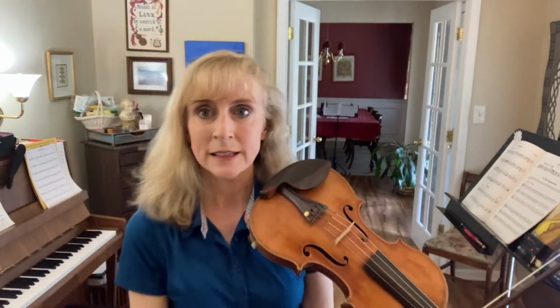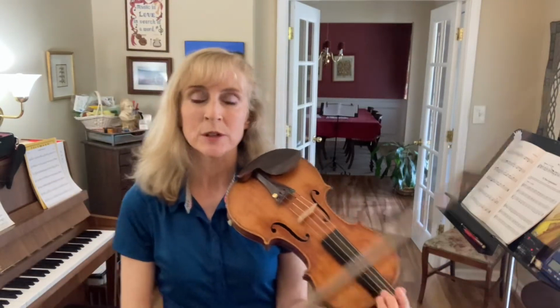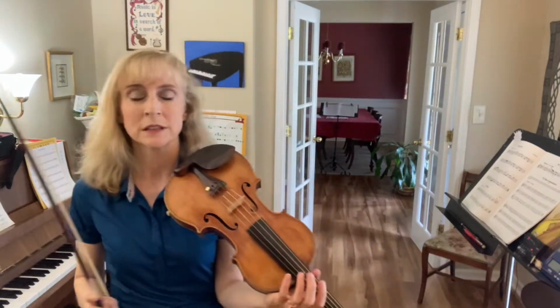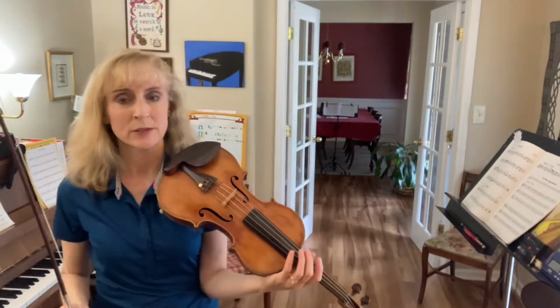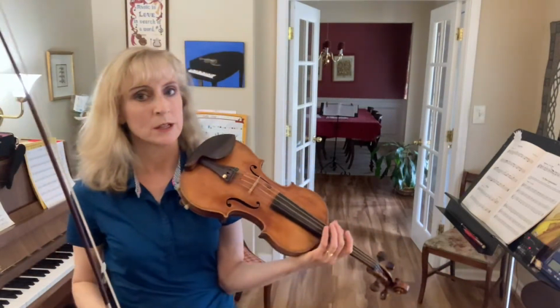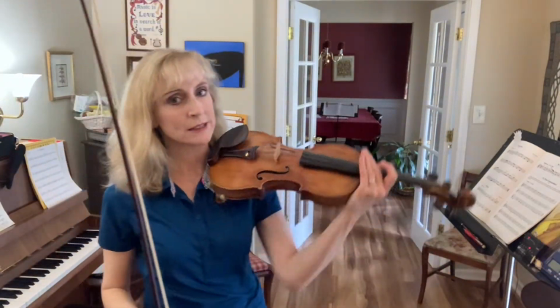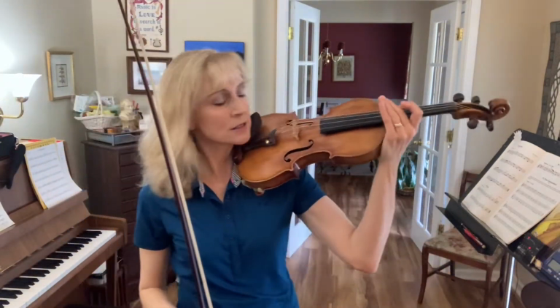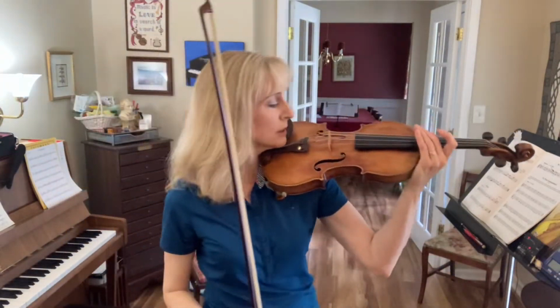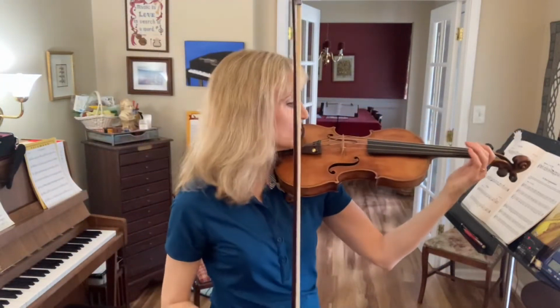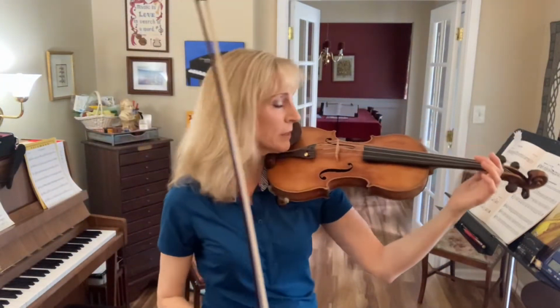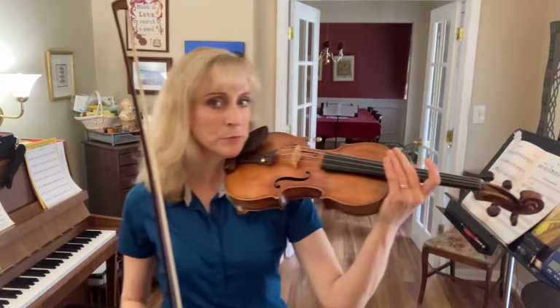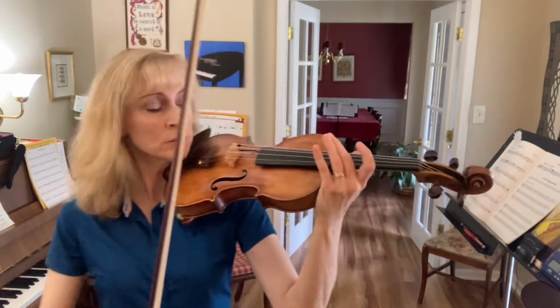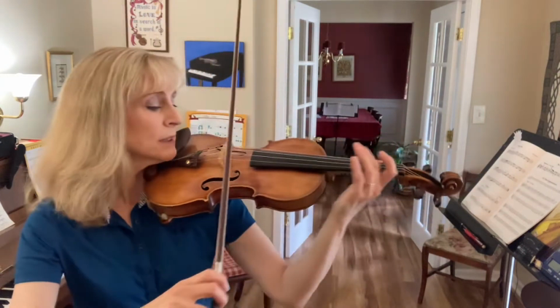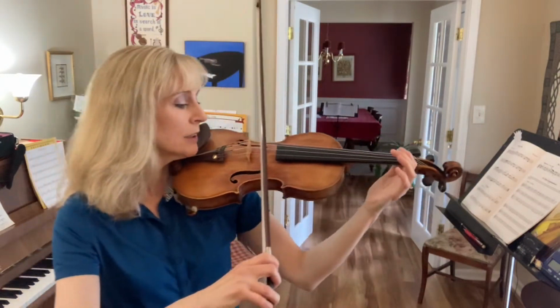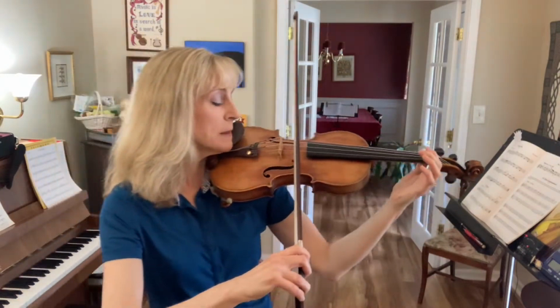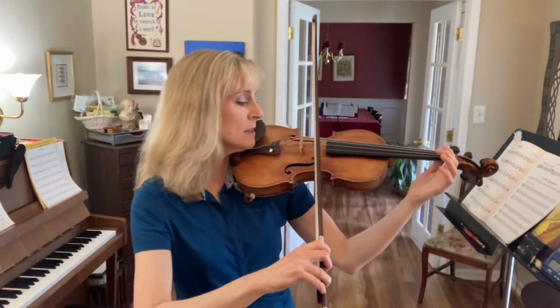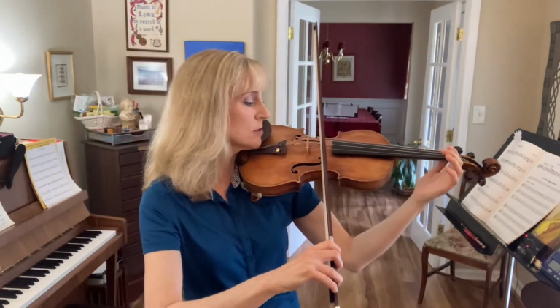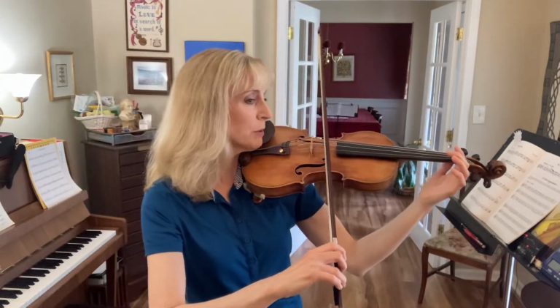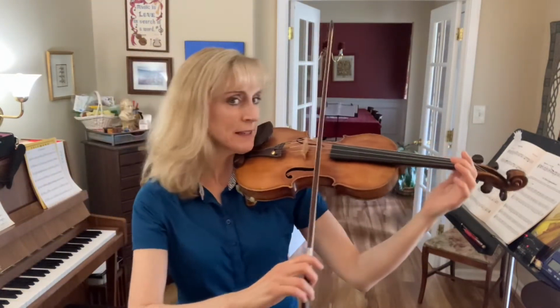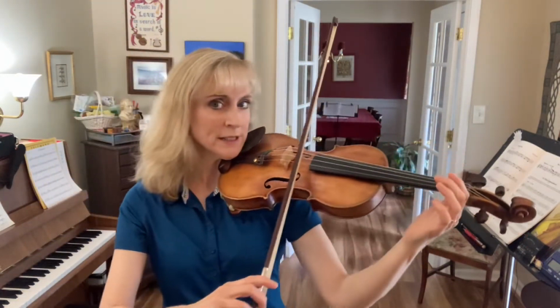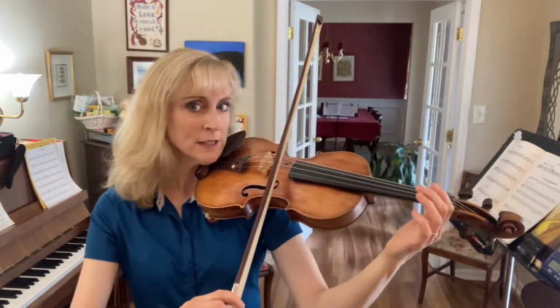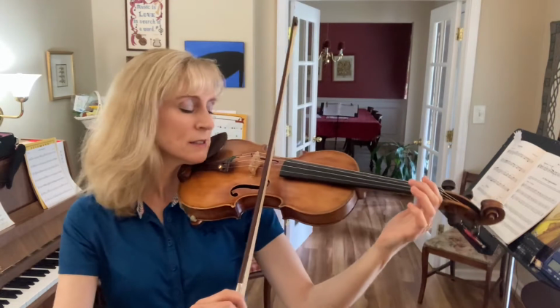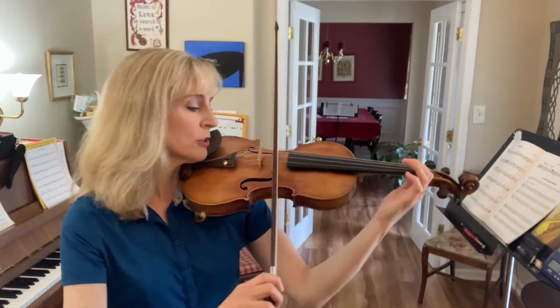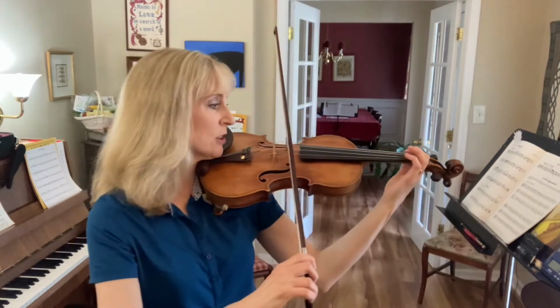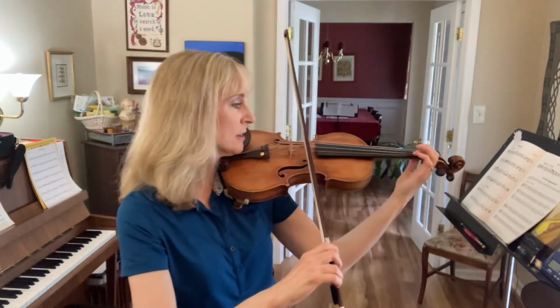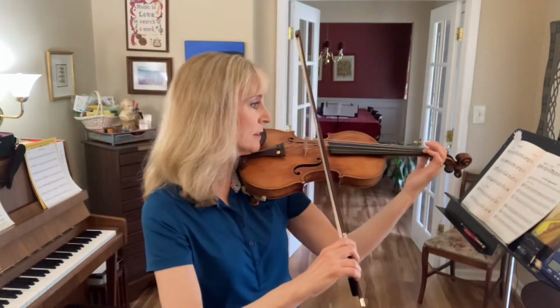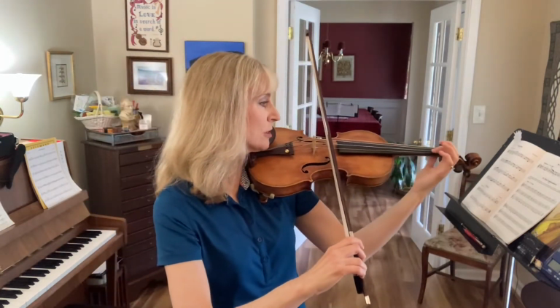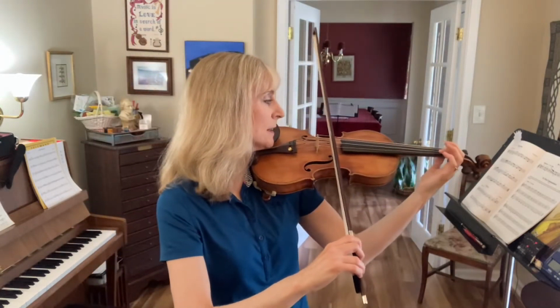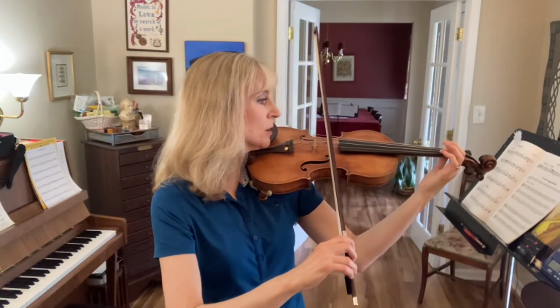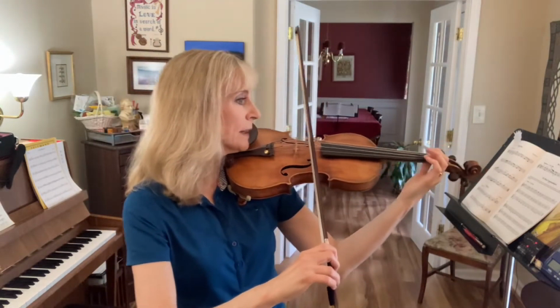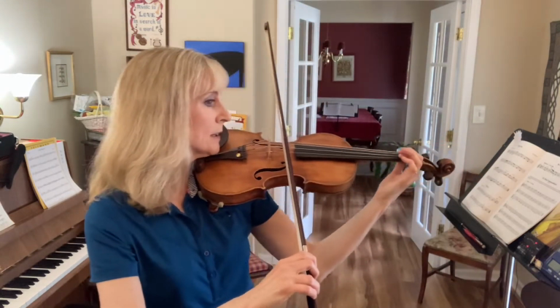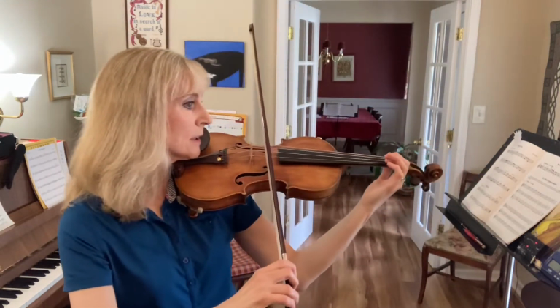Lightly Row, line three, practice. We'll start with the down bow on B. Put your bow on the A string and set your first finger on the string. Ready, go.